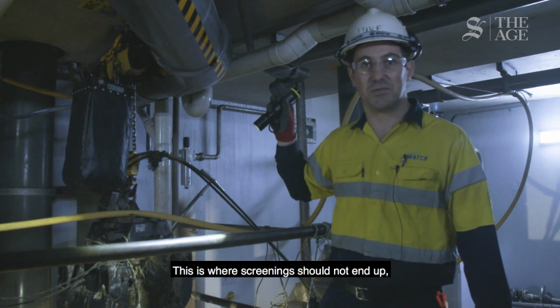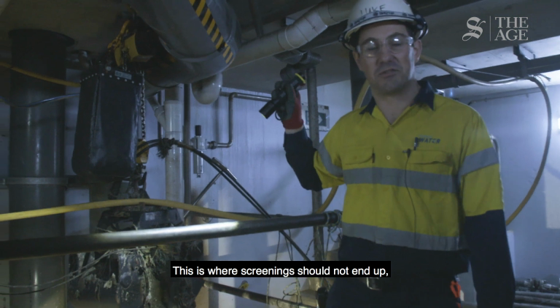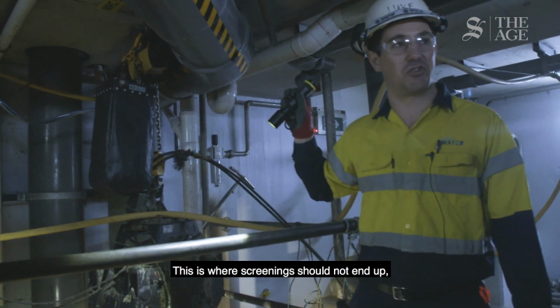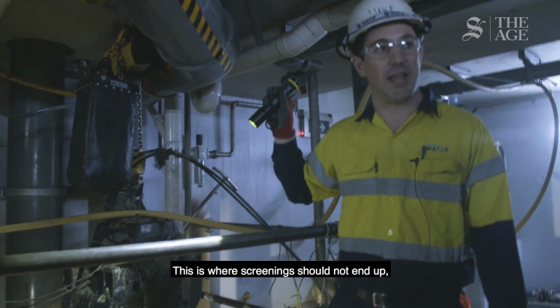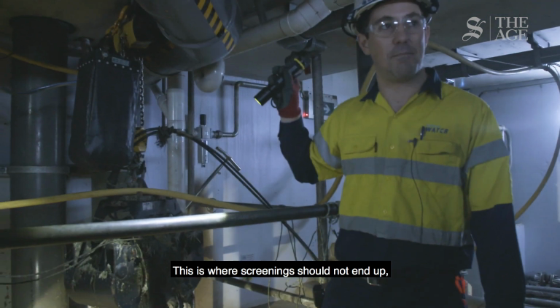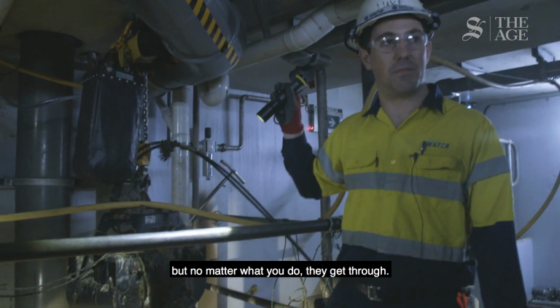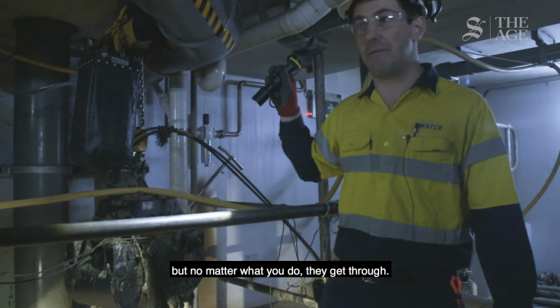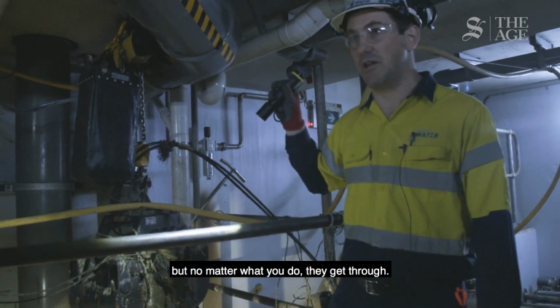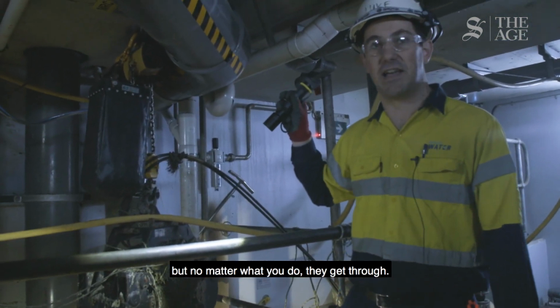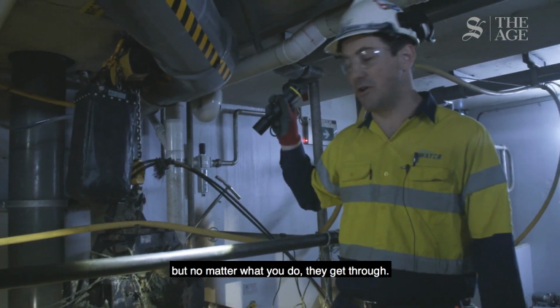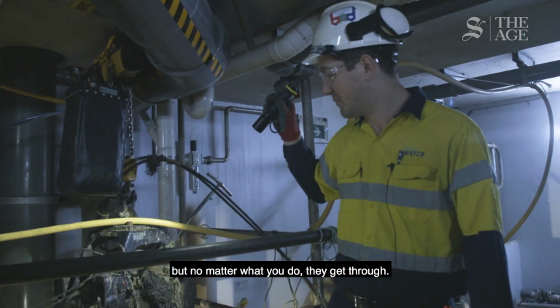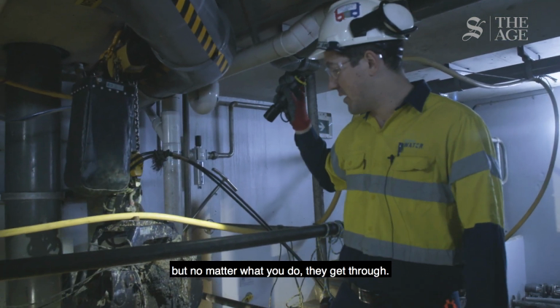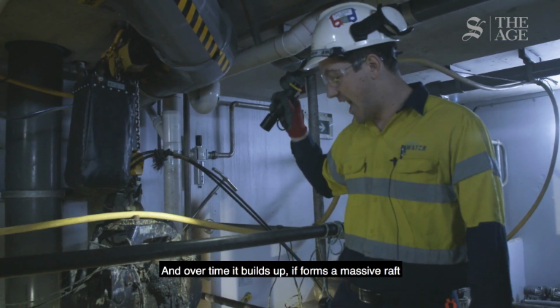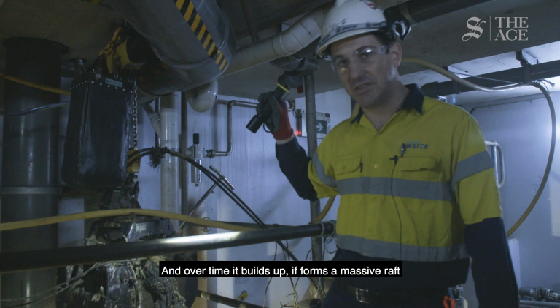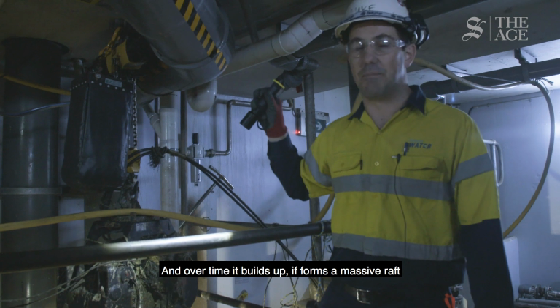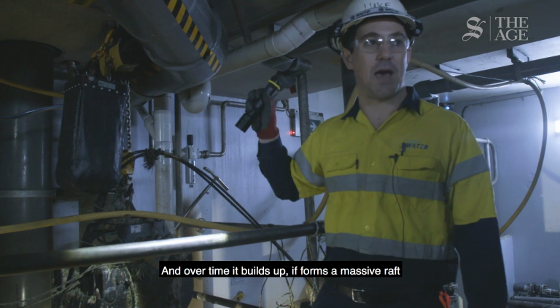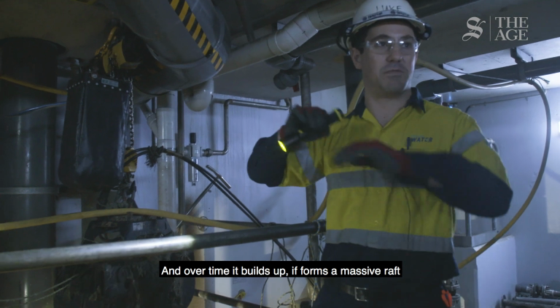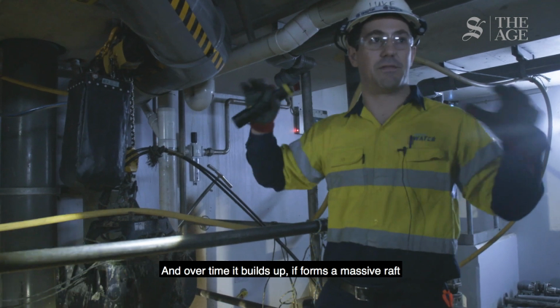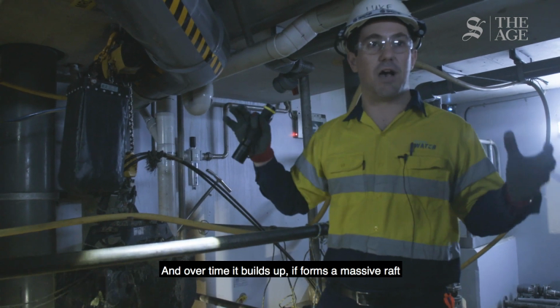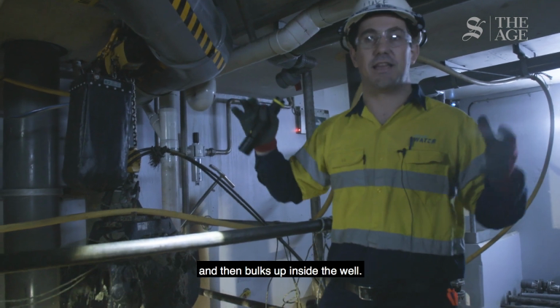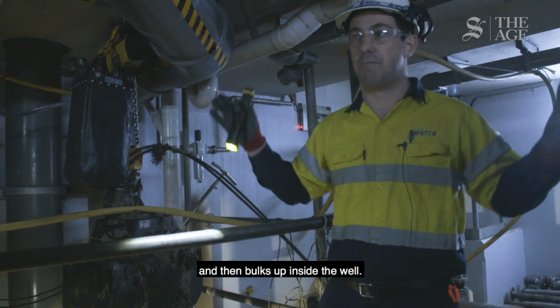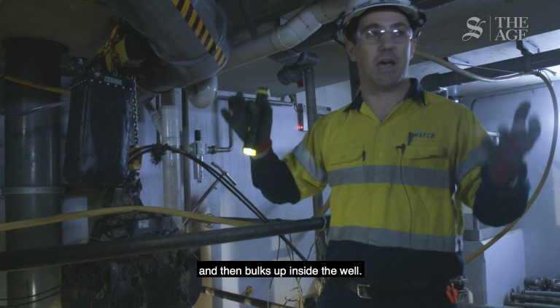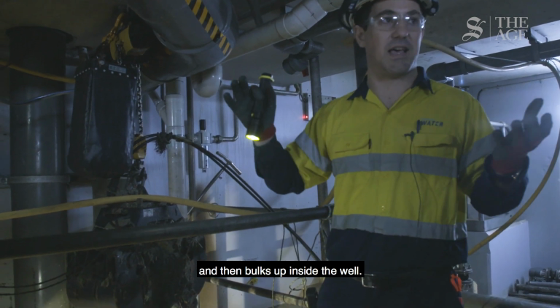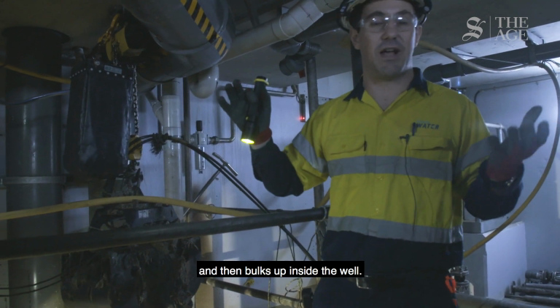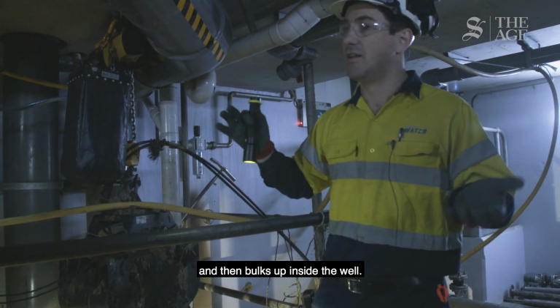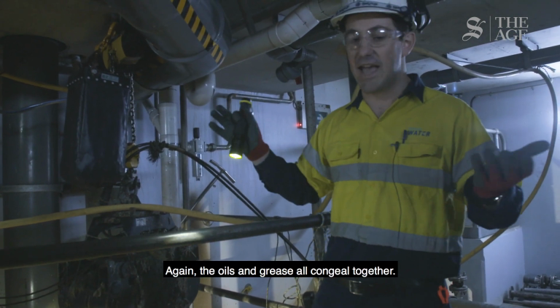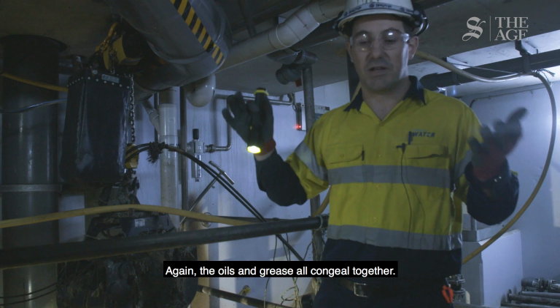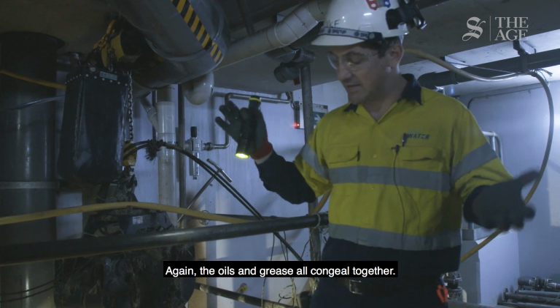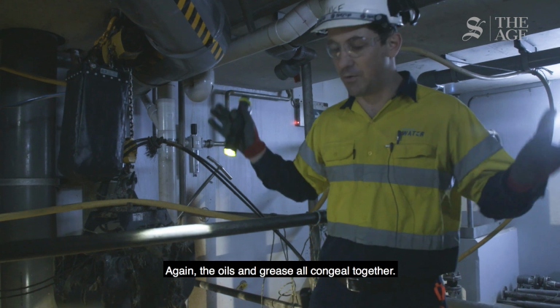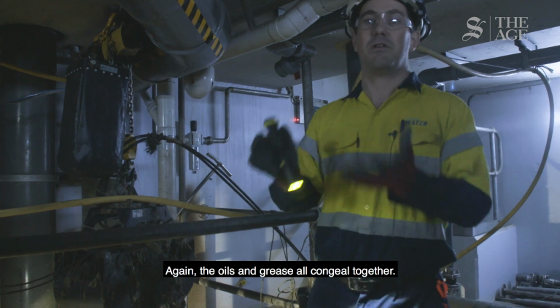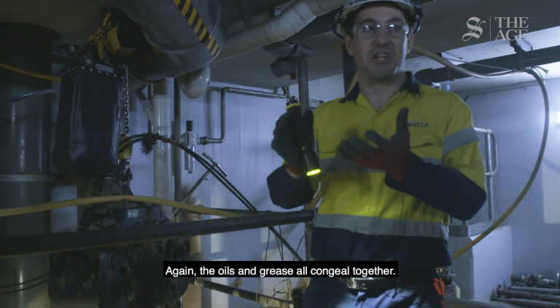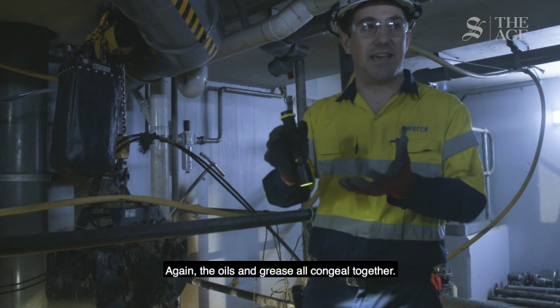This is where screenings should not end up. No matter what you do, they get through. Over time, it builds up and forms a massive graft, then bulges up inside the well. The oils and grease all combine together.